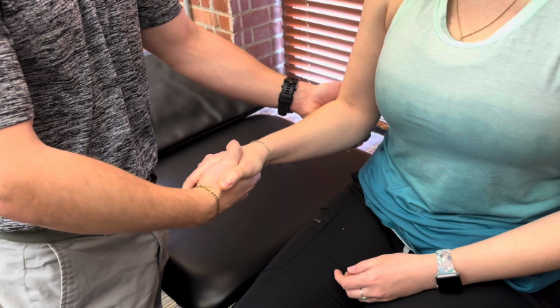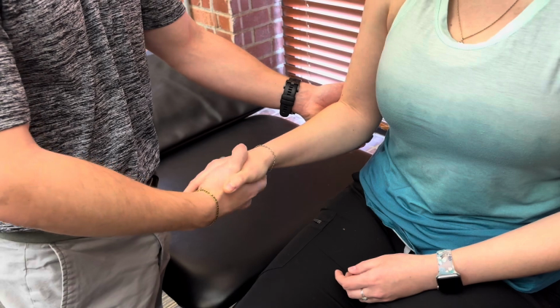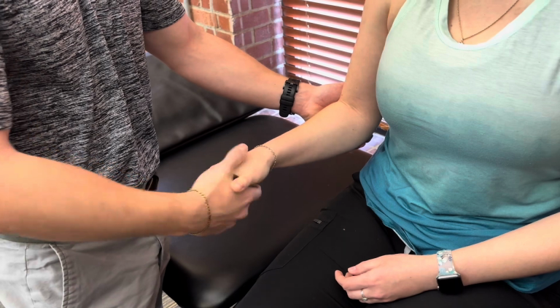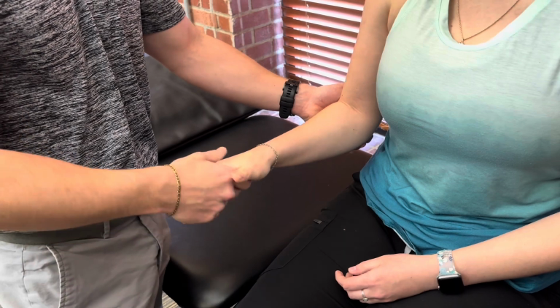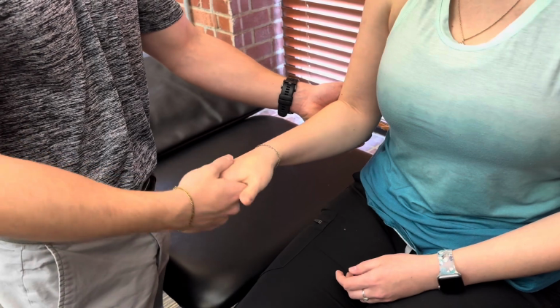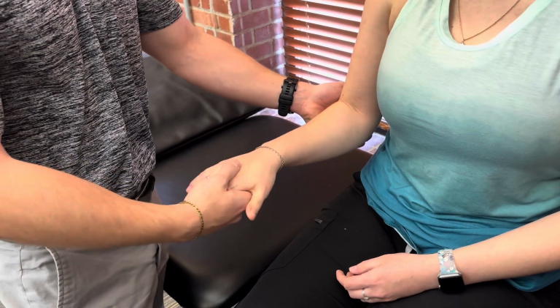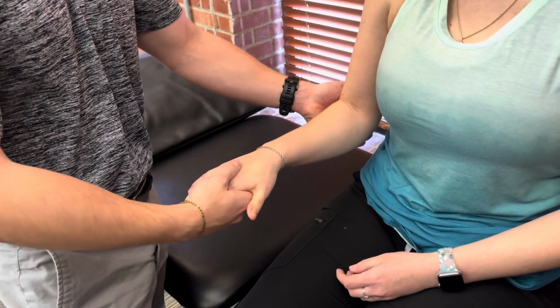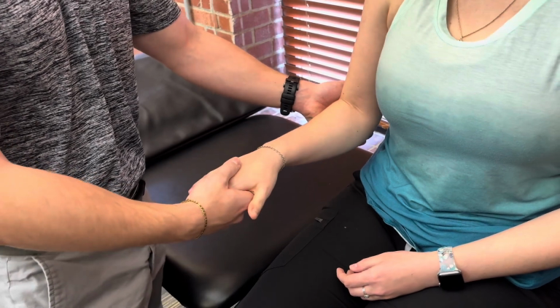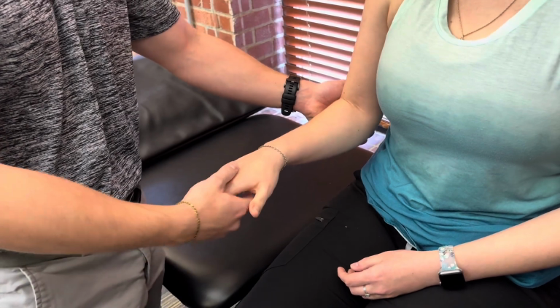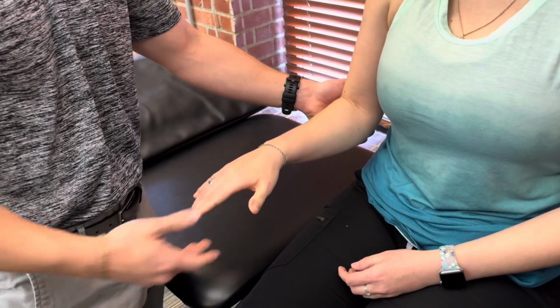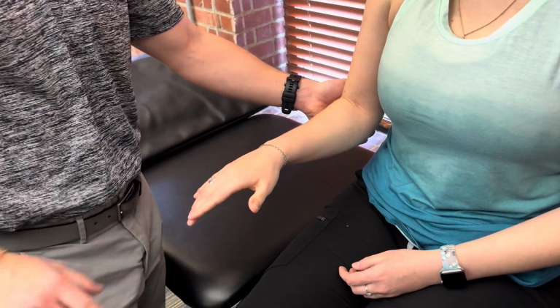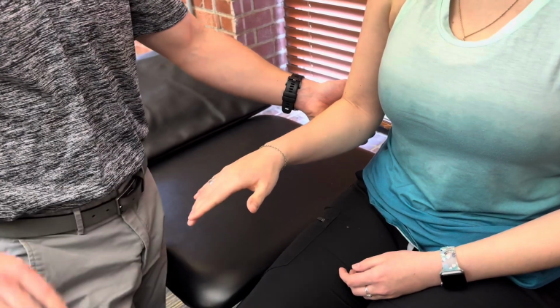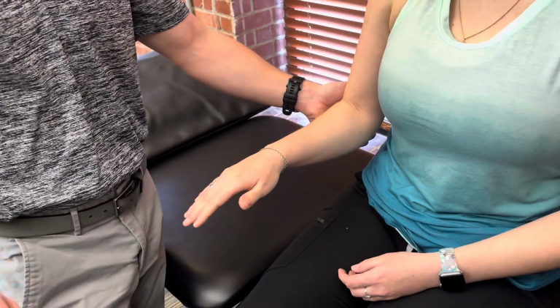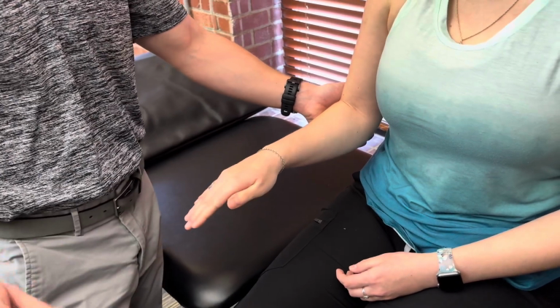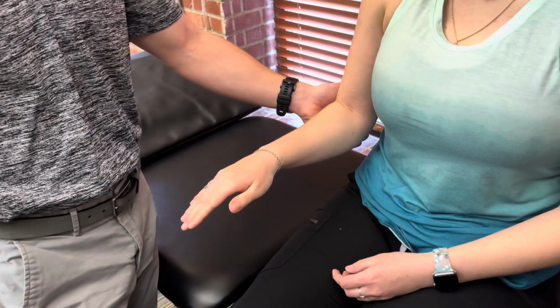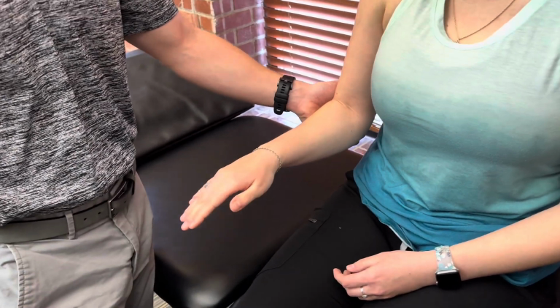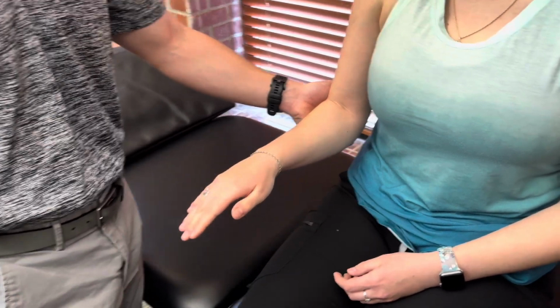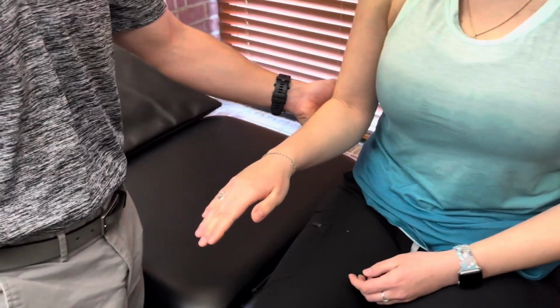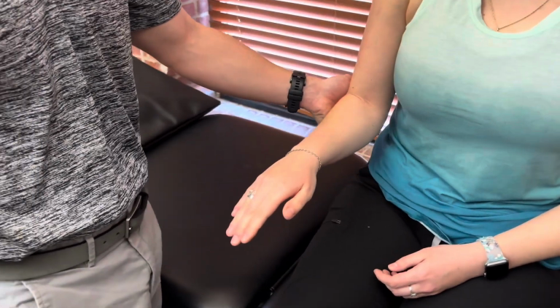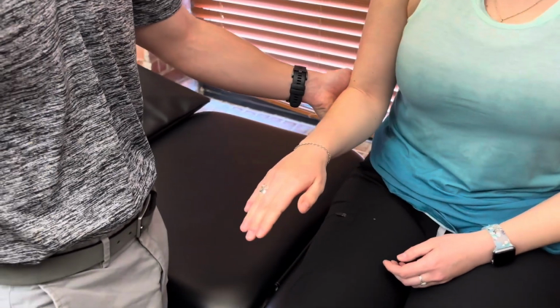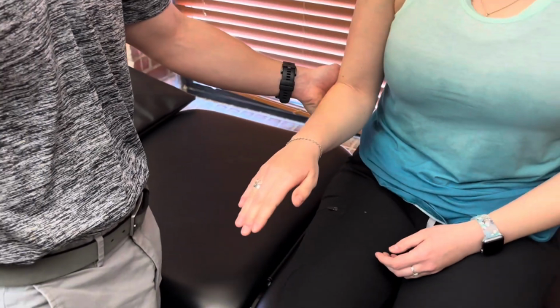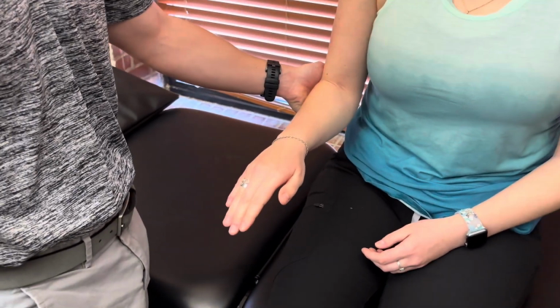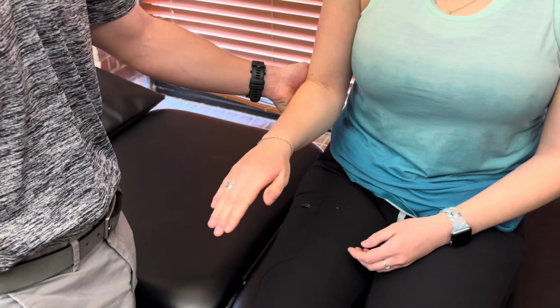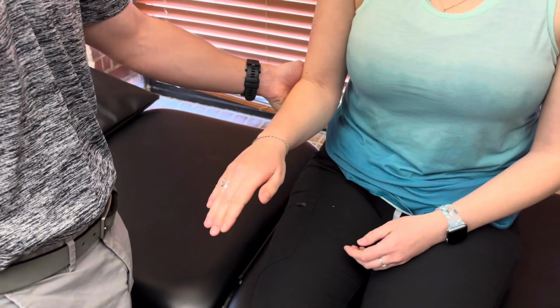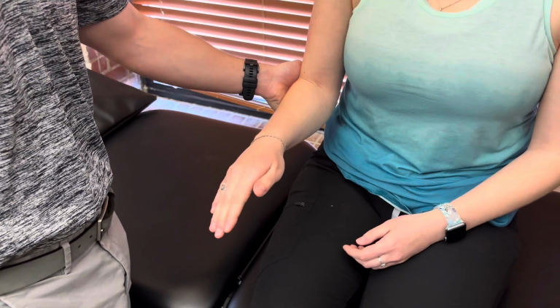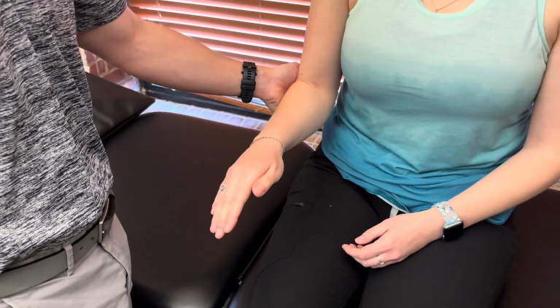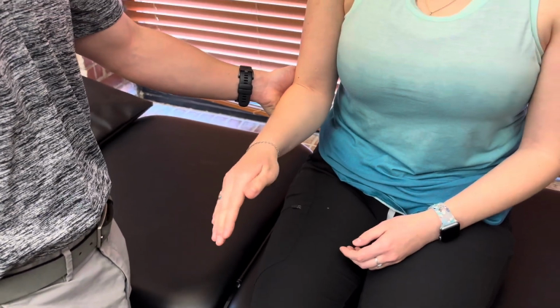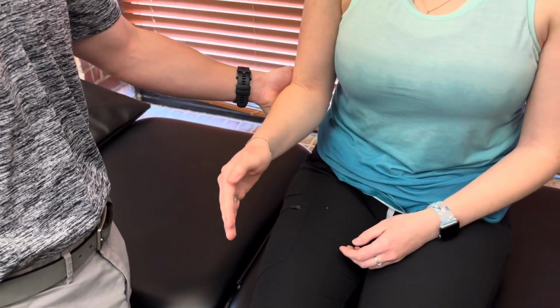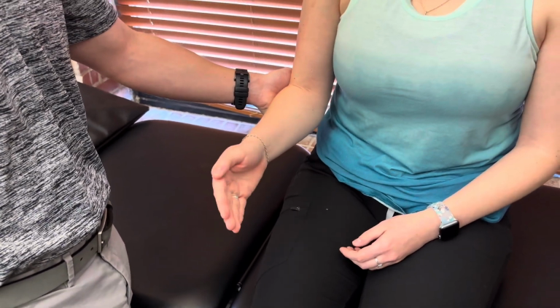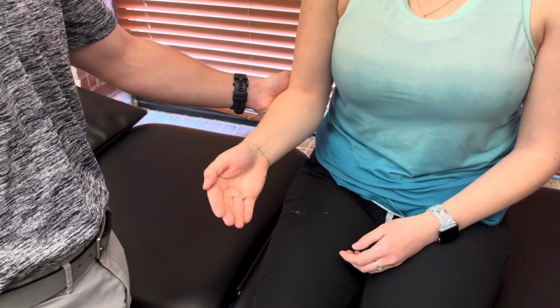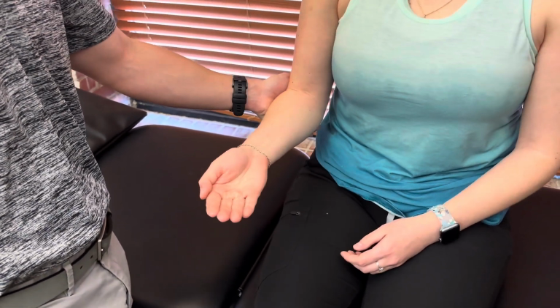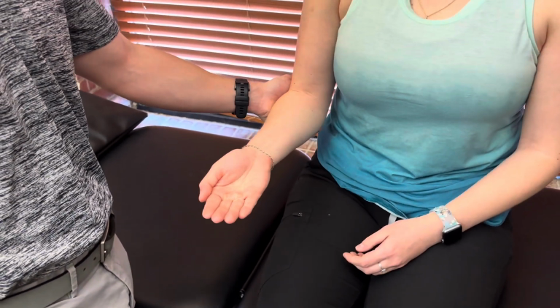If I take my hand away, have her start all the way pronated, then I want to see if she can take her palm all the way up — move through the full range of motion — for a grade three.